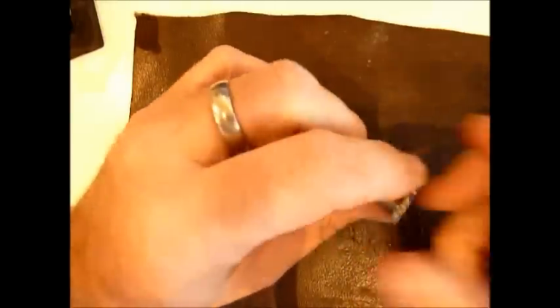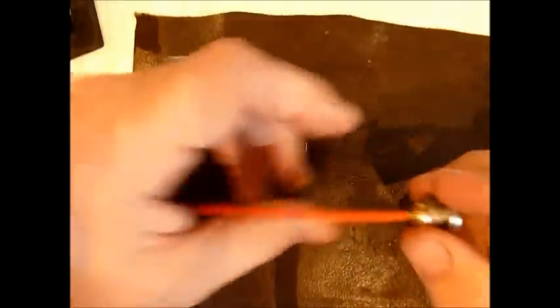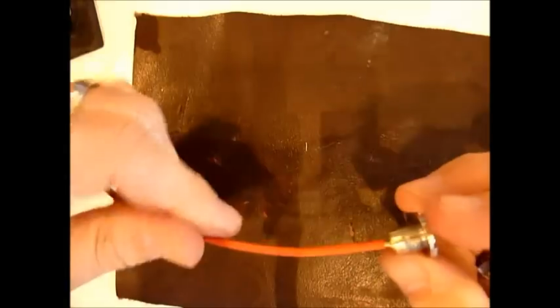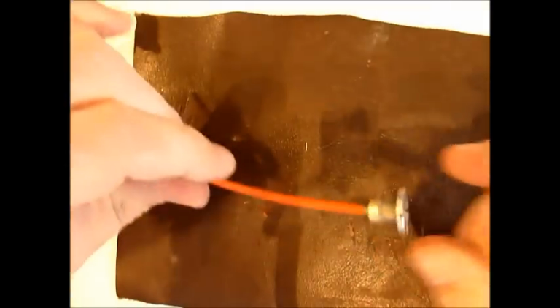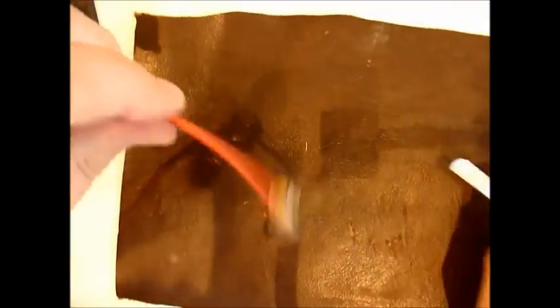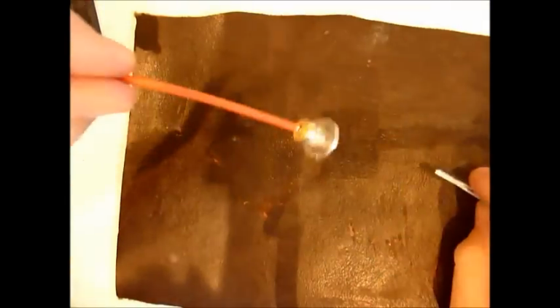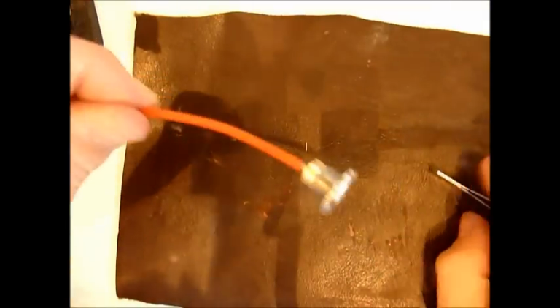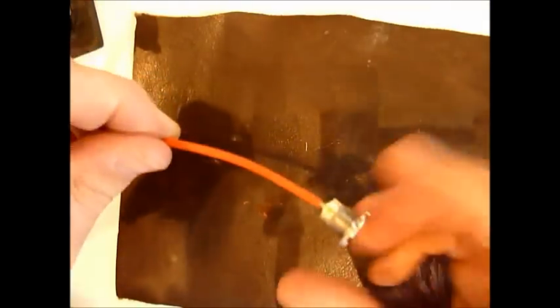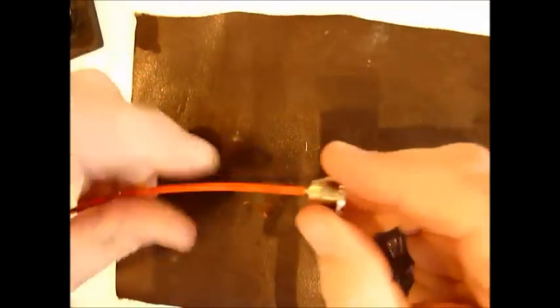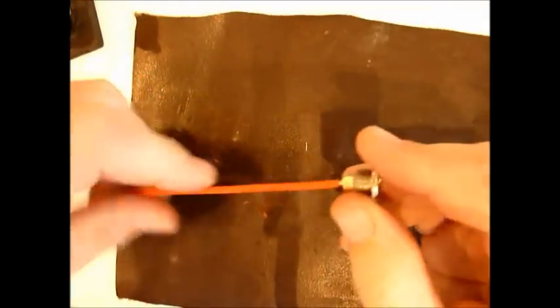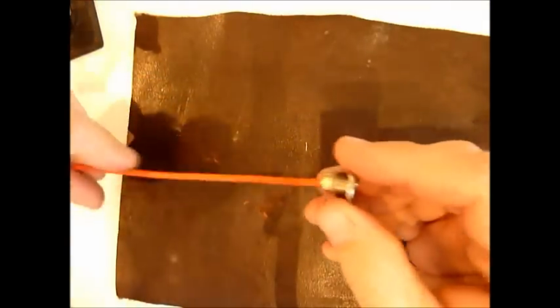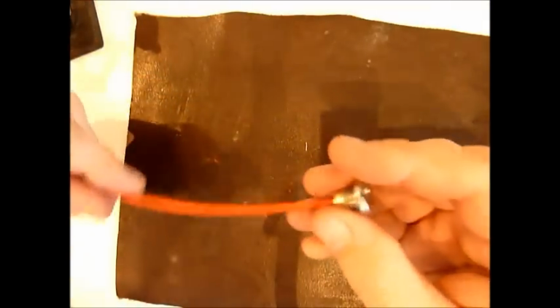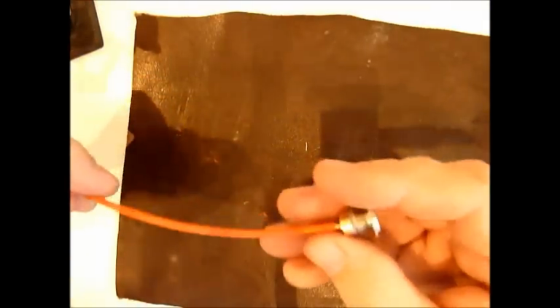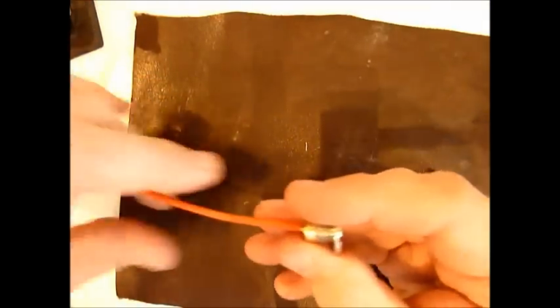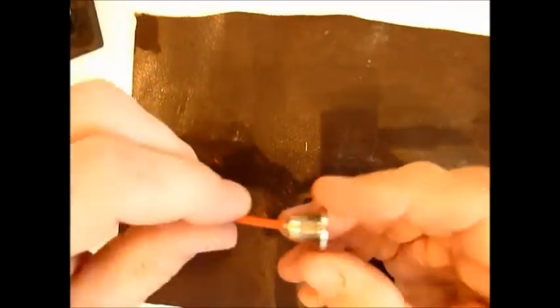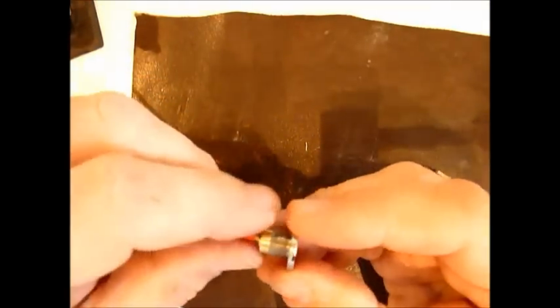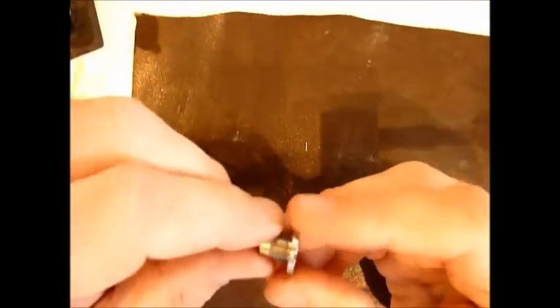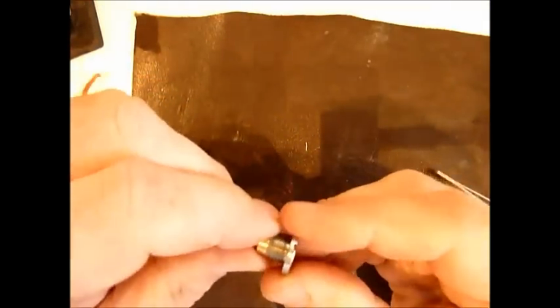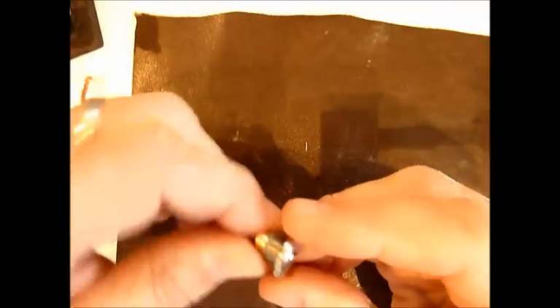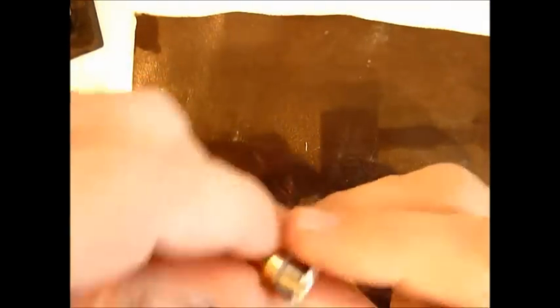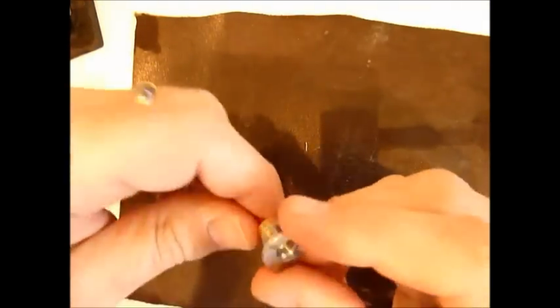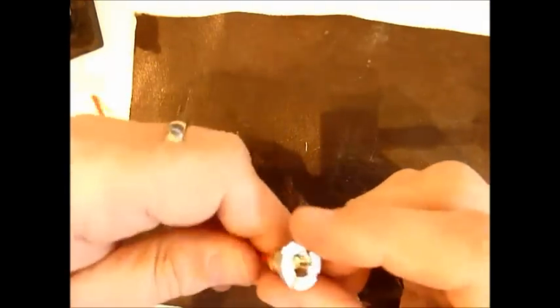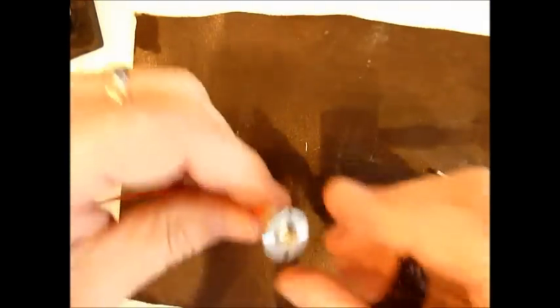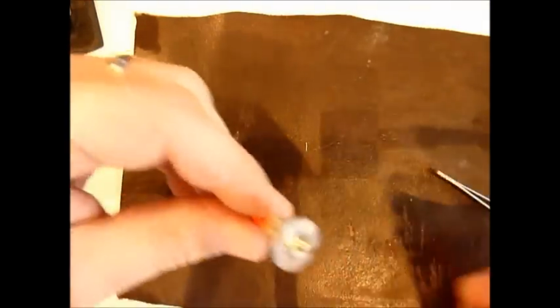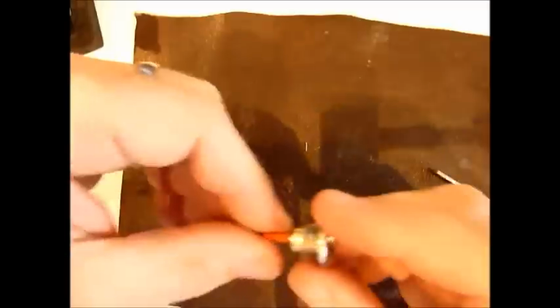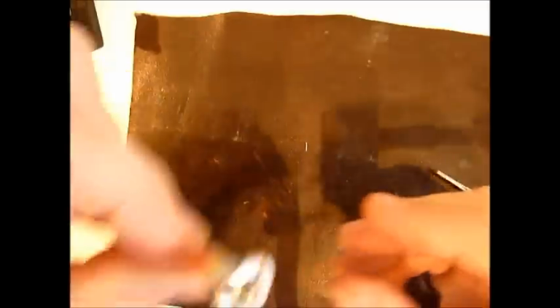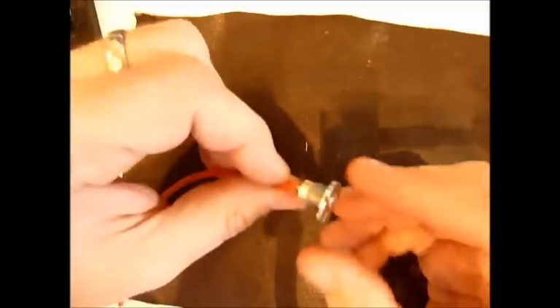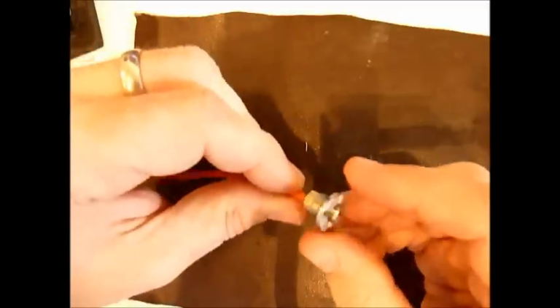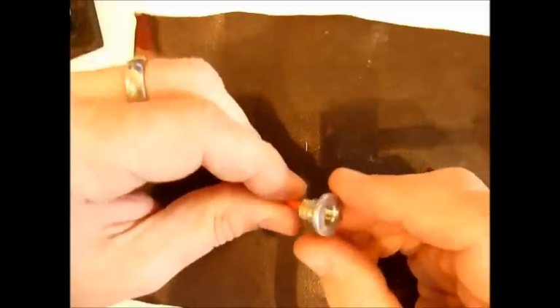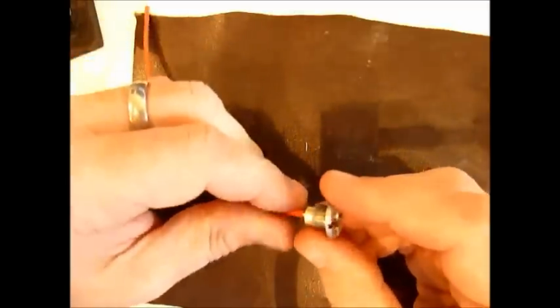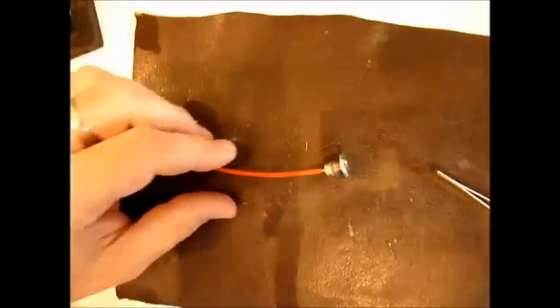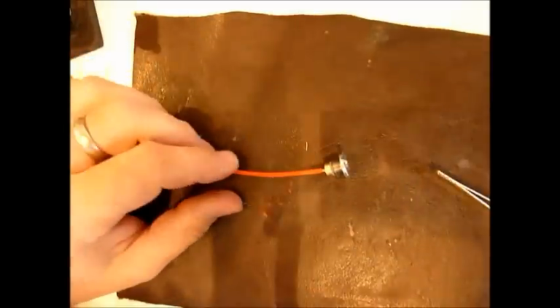Just connect it up — nice wire joint. Hopefully that's been helpful and hopefully you don't melt your insulators by doing it this way. Thanks for watching.